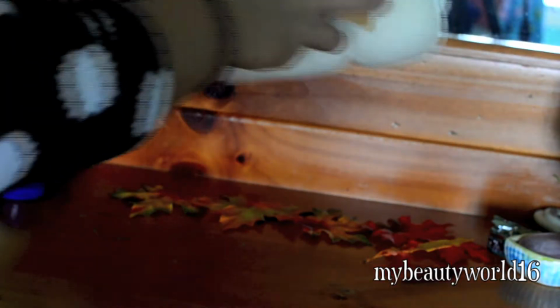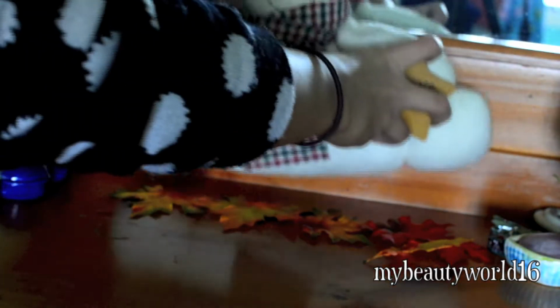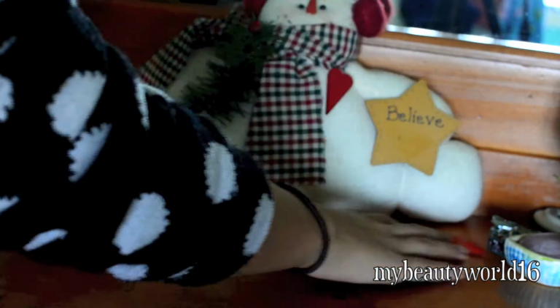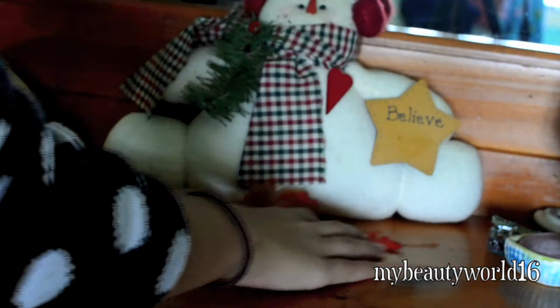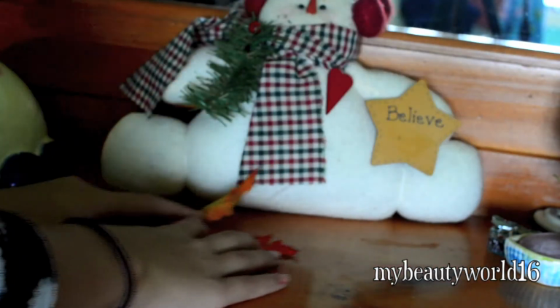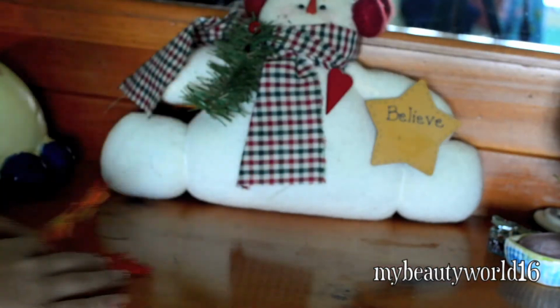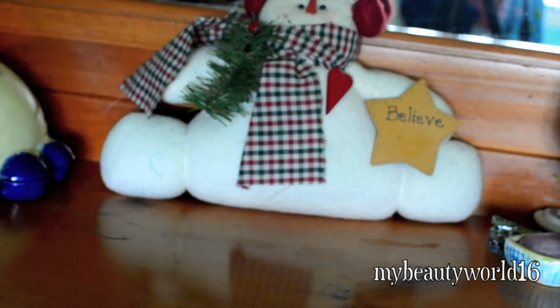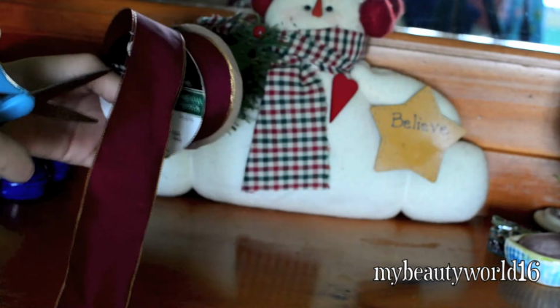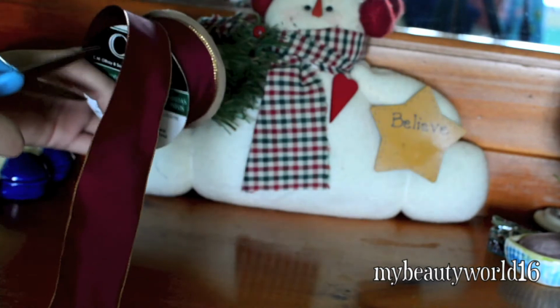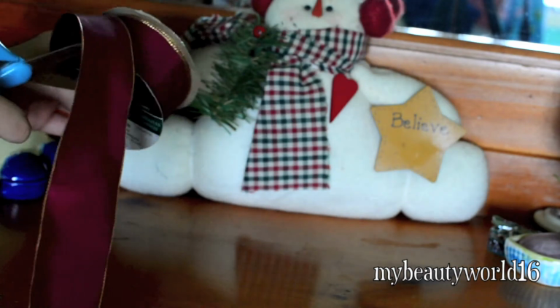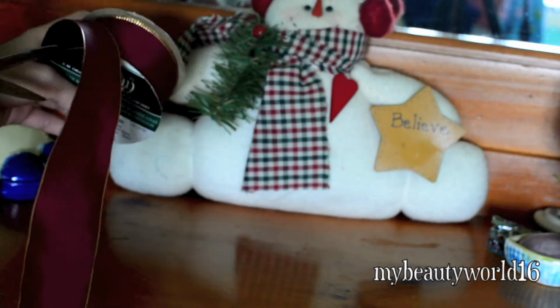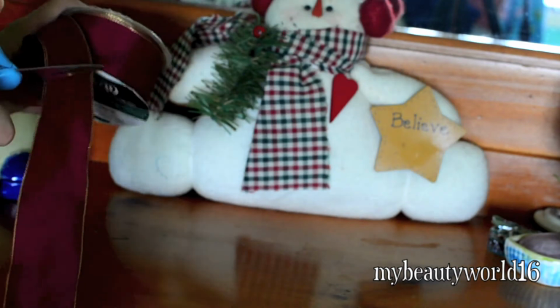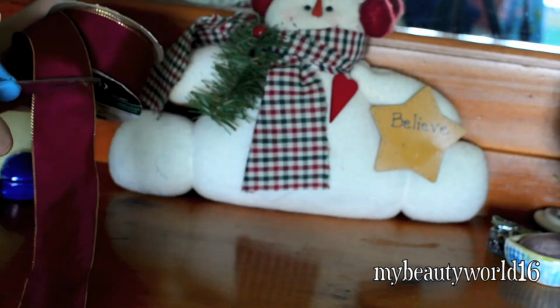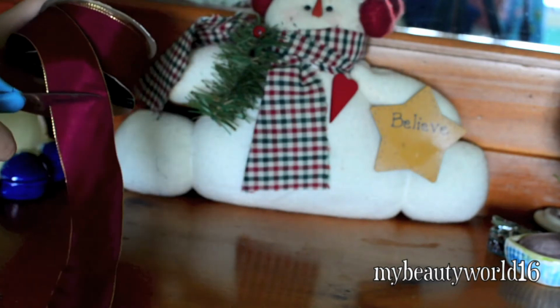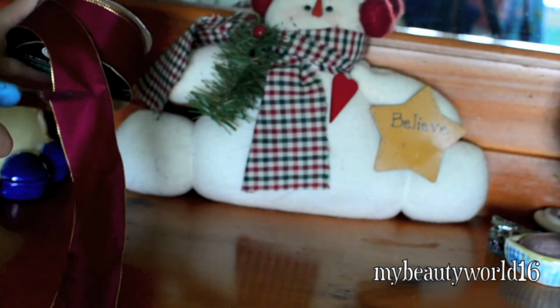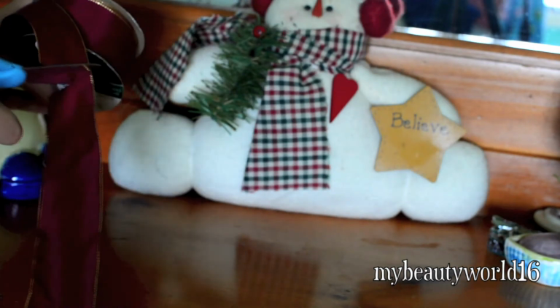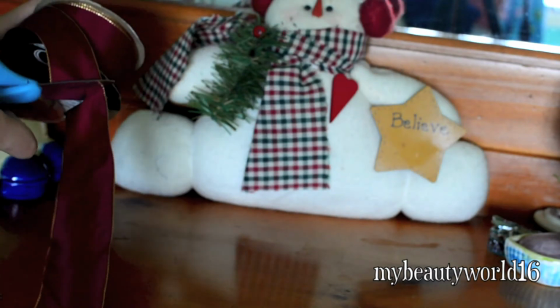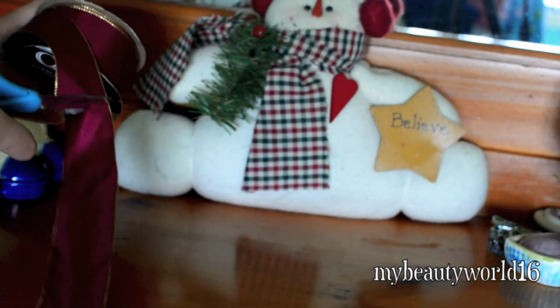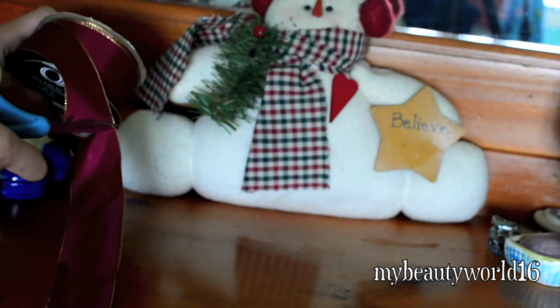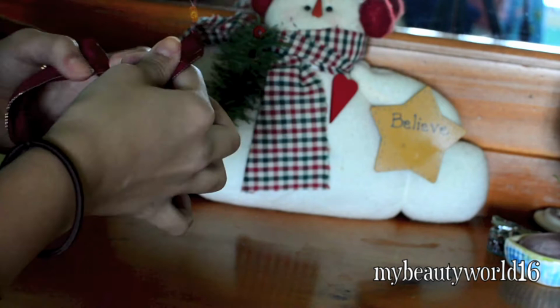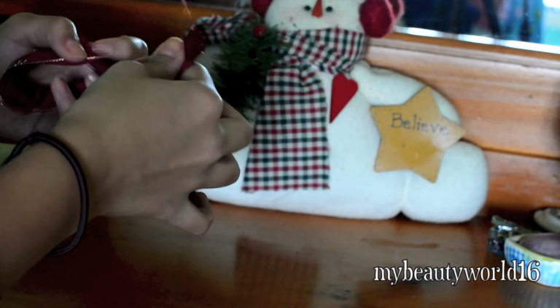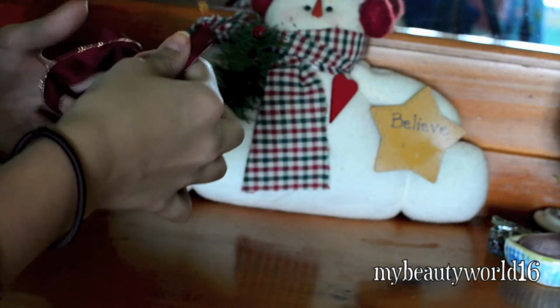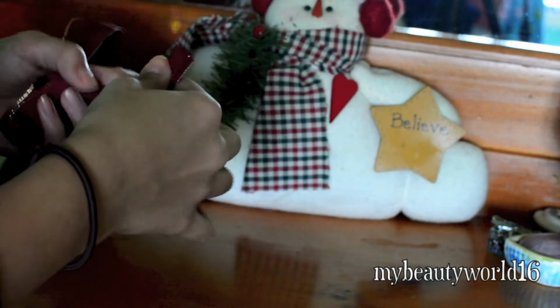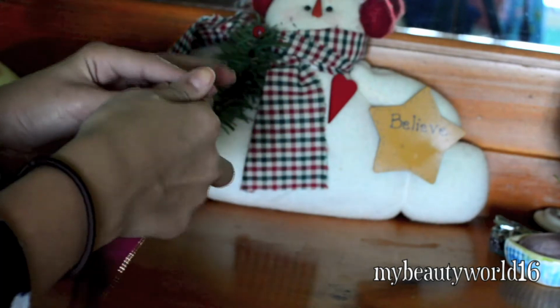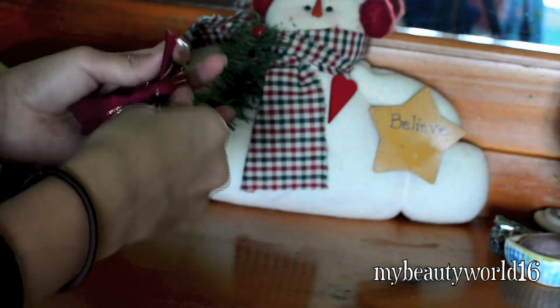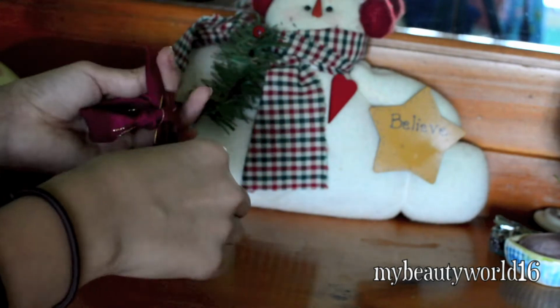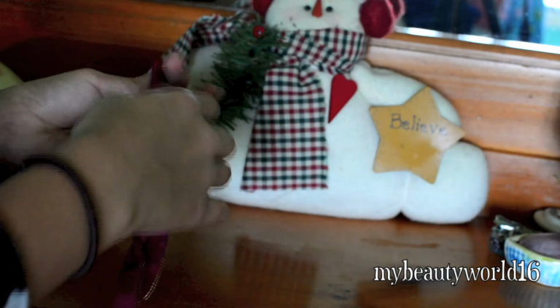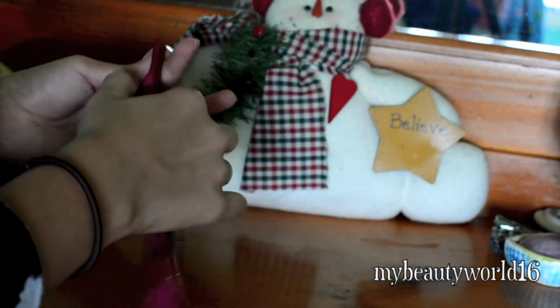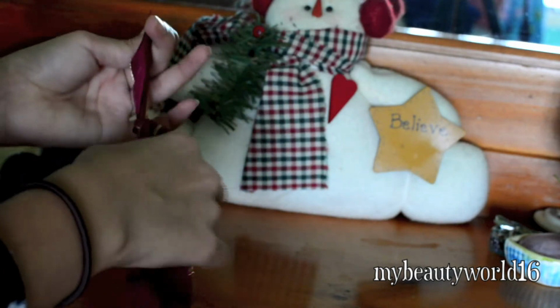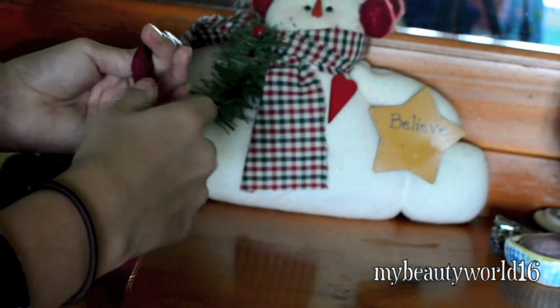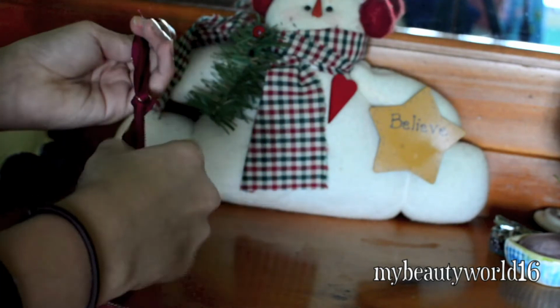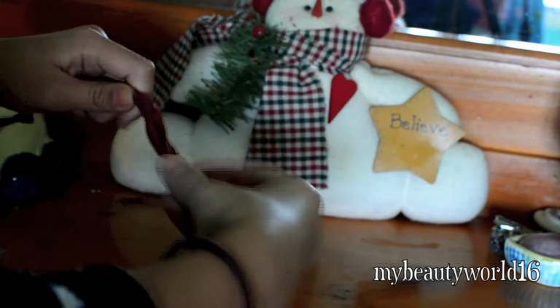Right now I'm just taking something fall and kind of switching it to a more Winter Themes thing. And then I'm taking a ribbon that's kind of reminding me of Christmas, and I just tied it in a few knots and used that as a decoration as well.